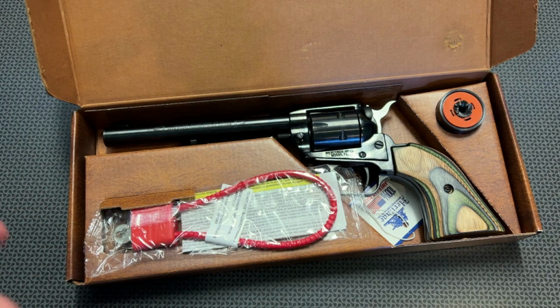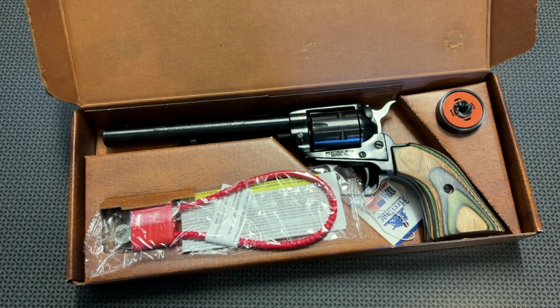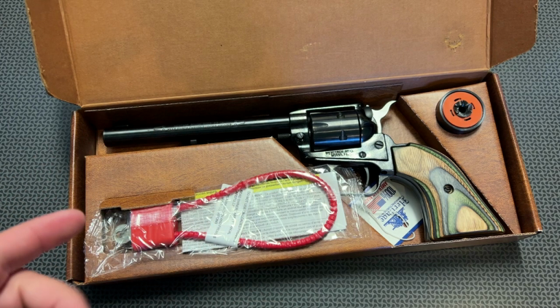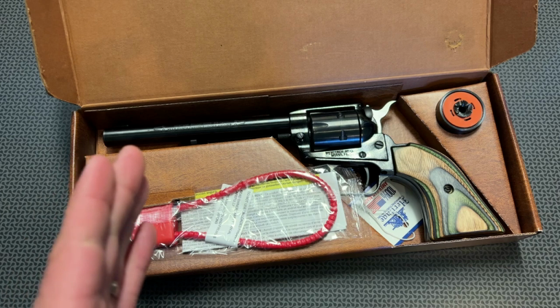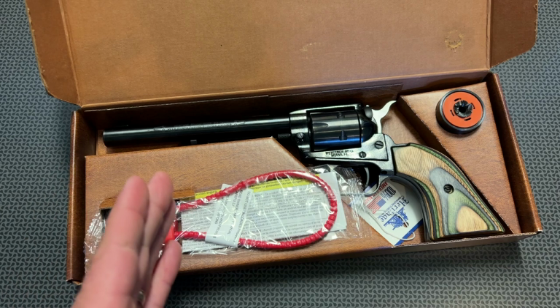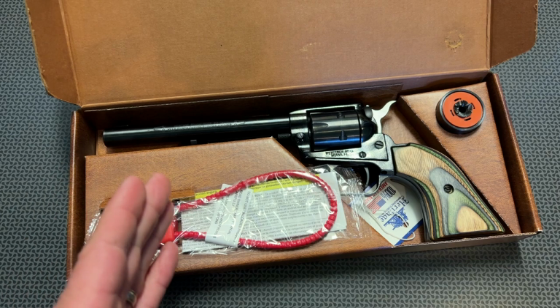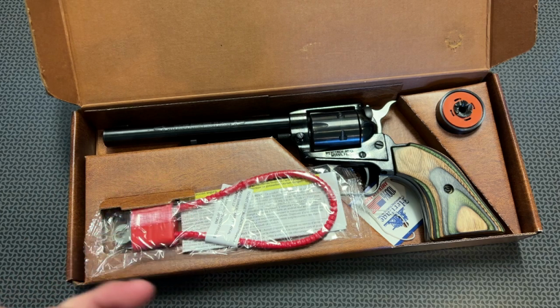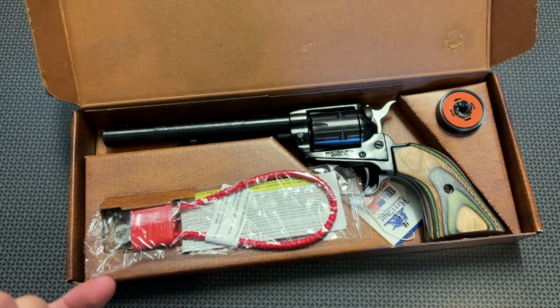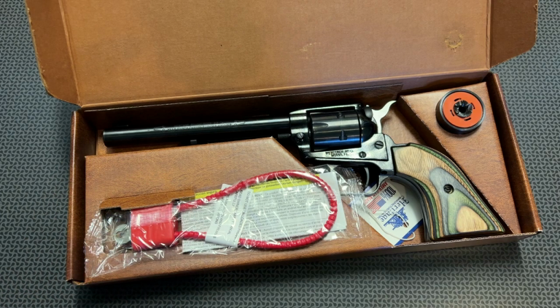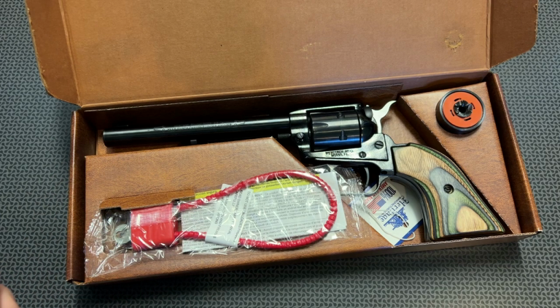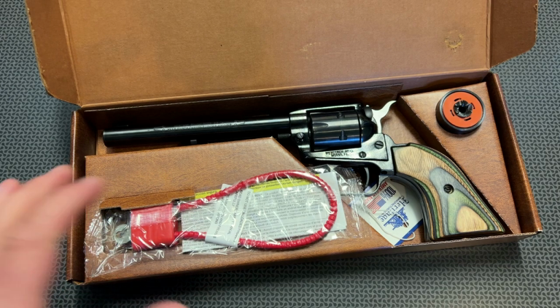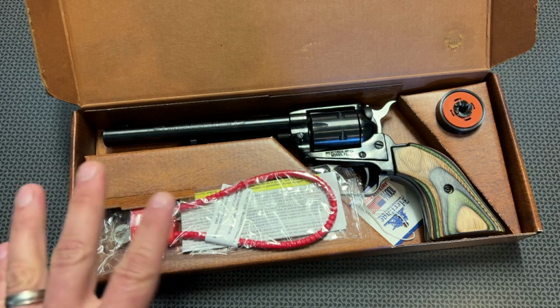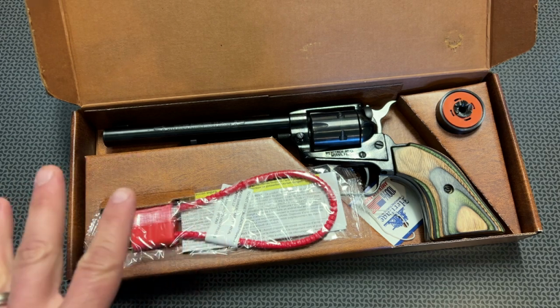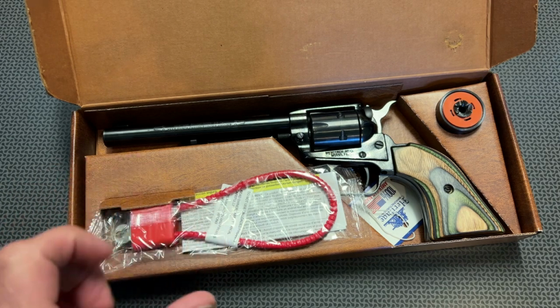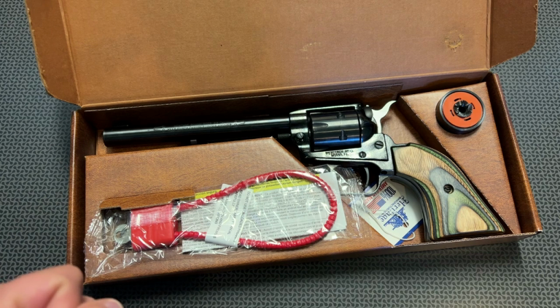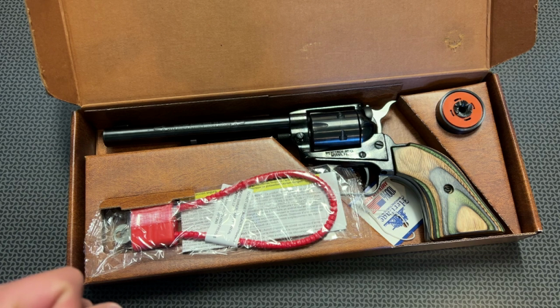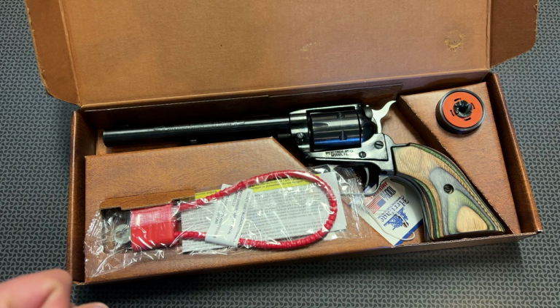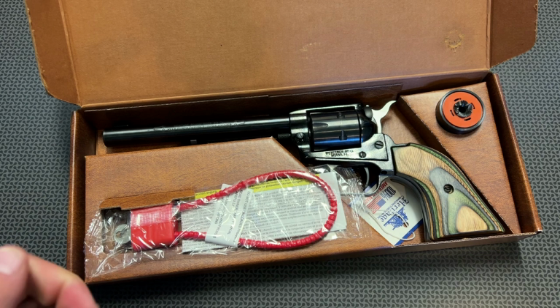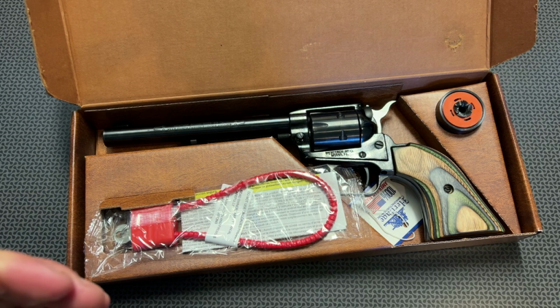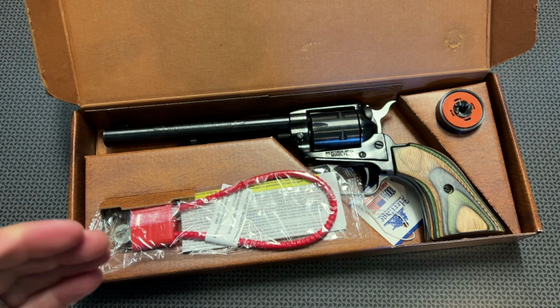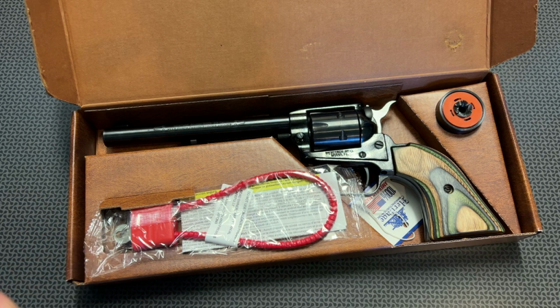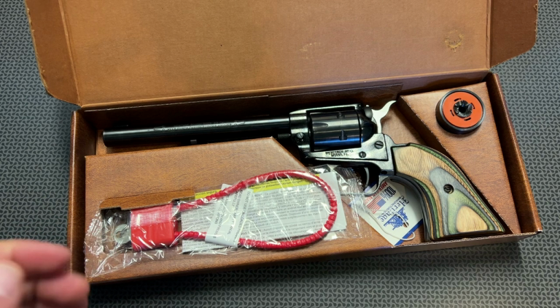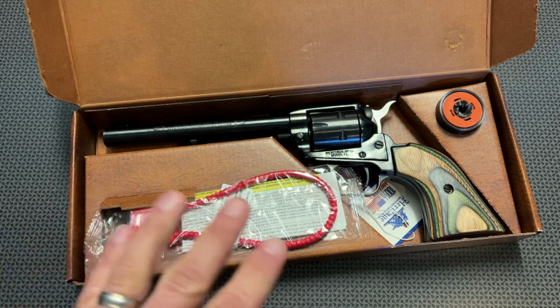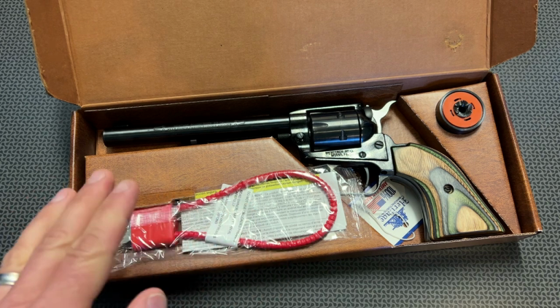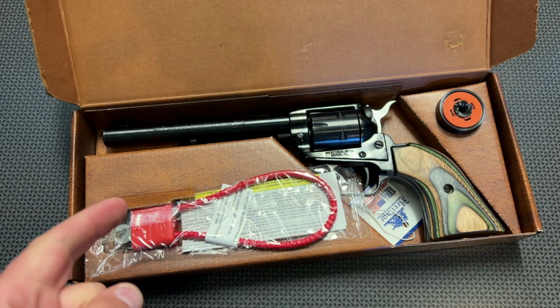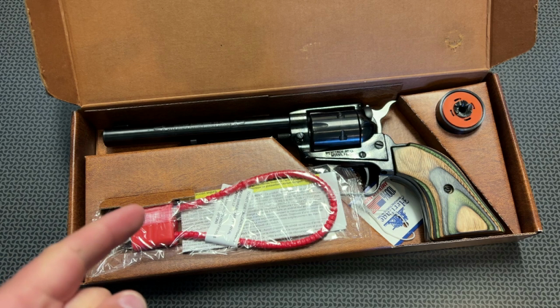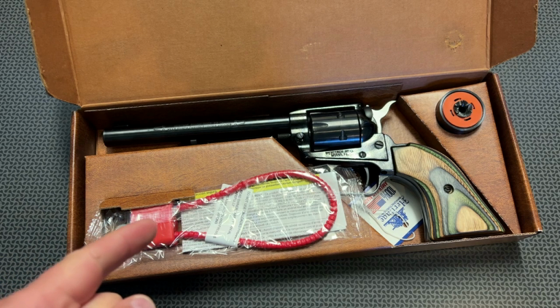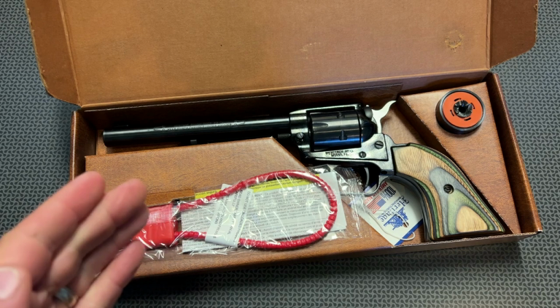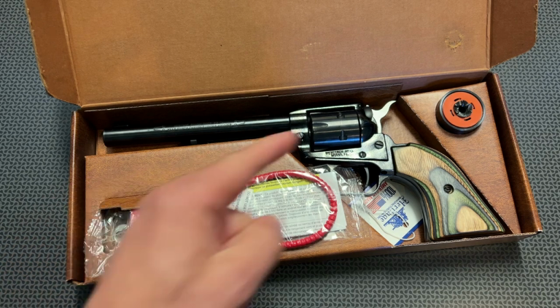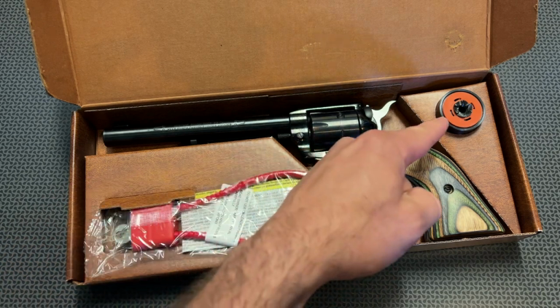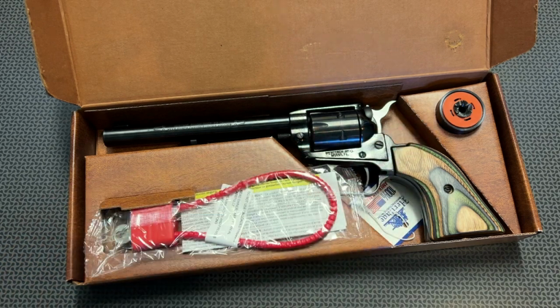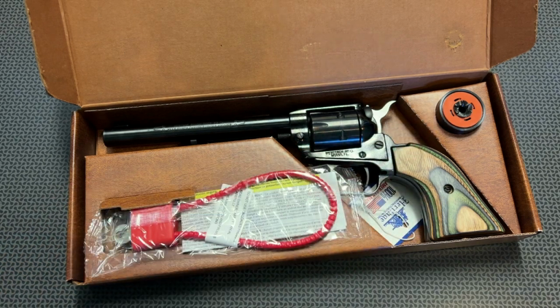They've got the Barkeep, which is the smaller one — they actually sent that out to review a while back and I absolutely love it. Such a cool little plinker. They have a lot of the standard version and a few of the longer versions, as you see here, and even some with a .22 mag cylinder.